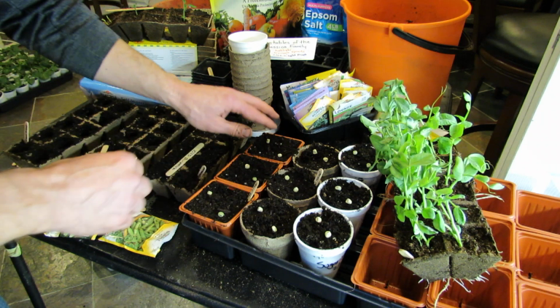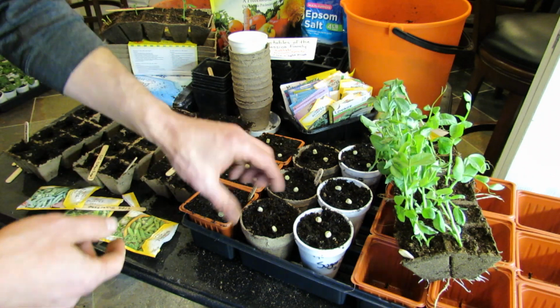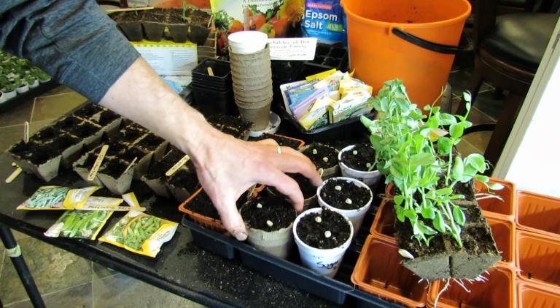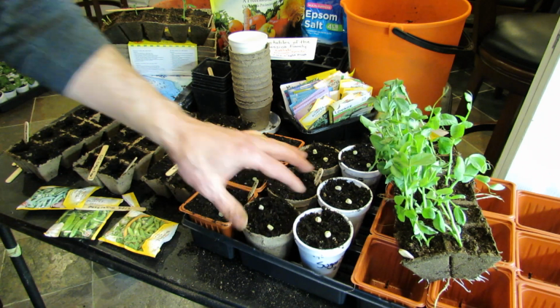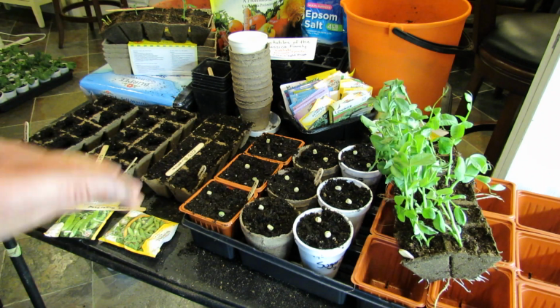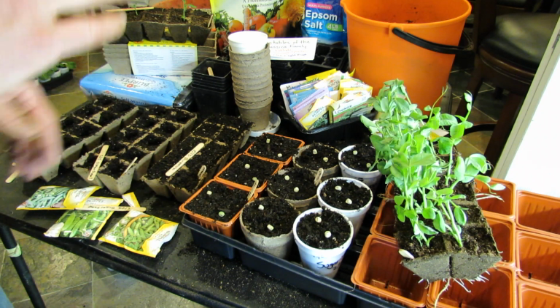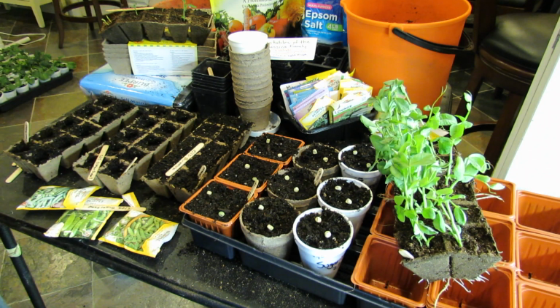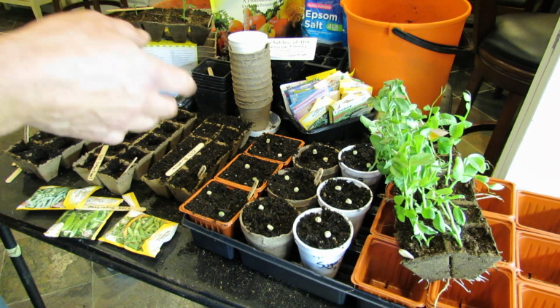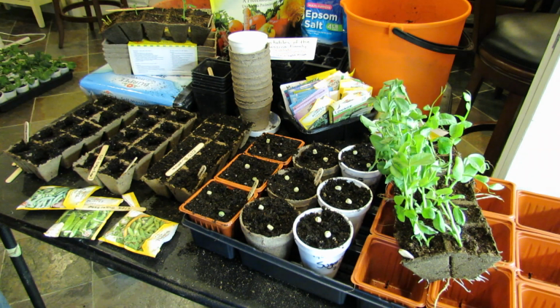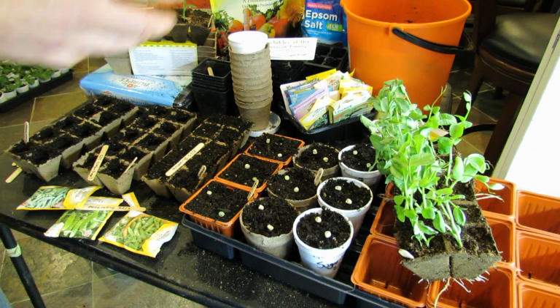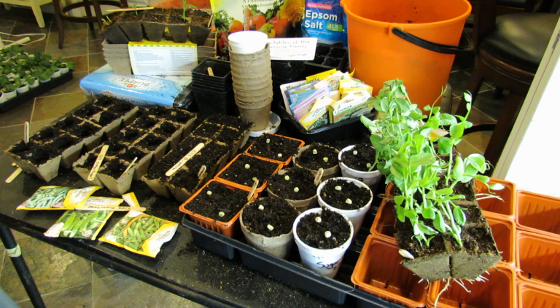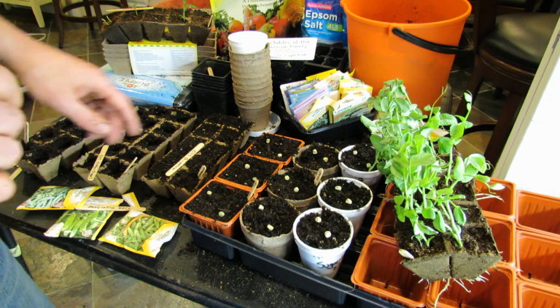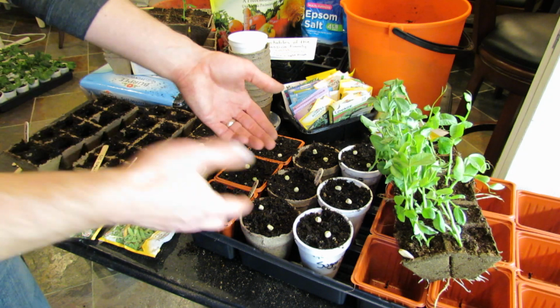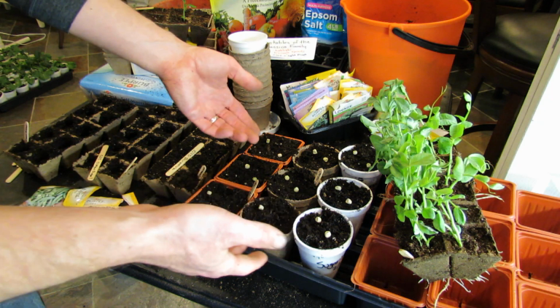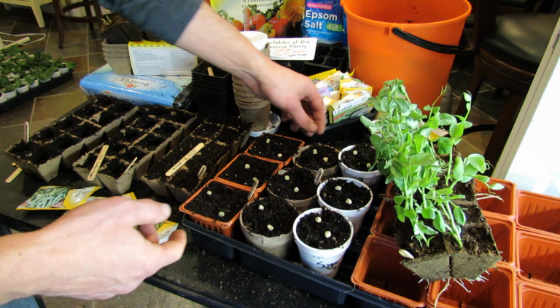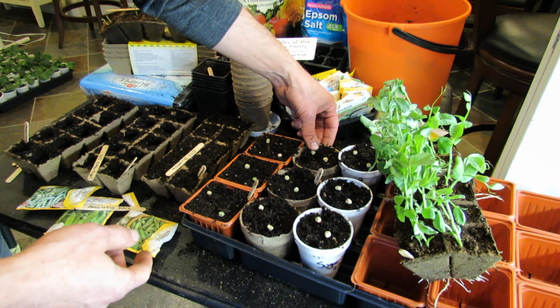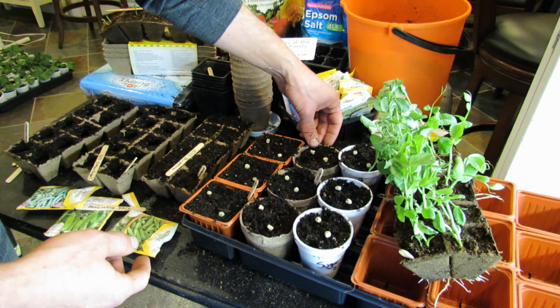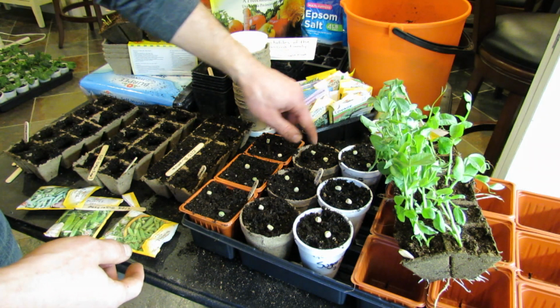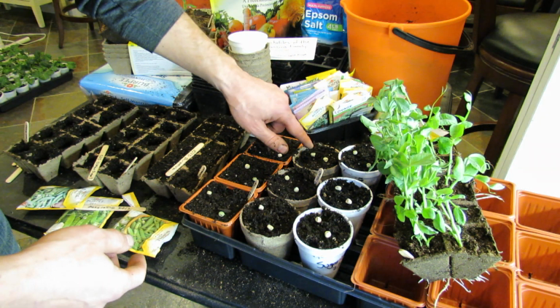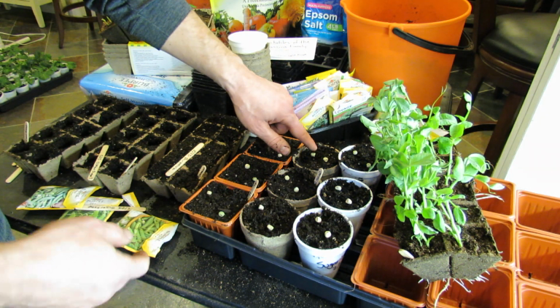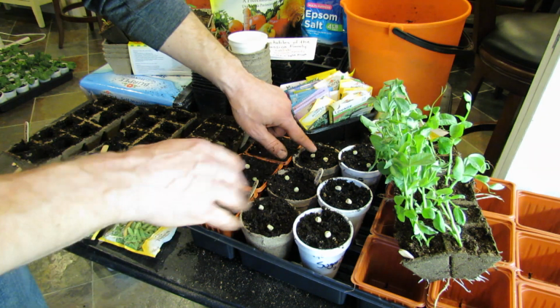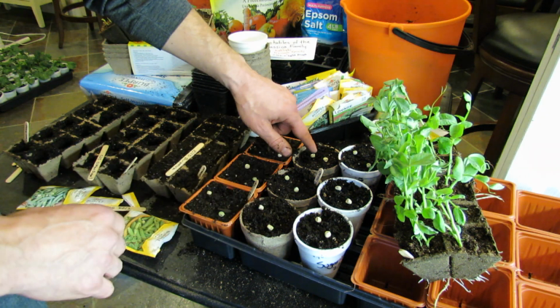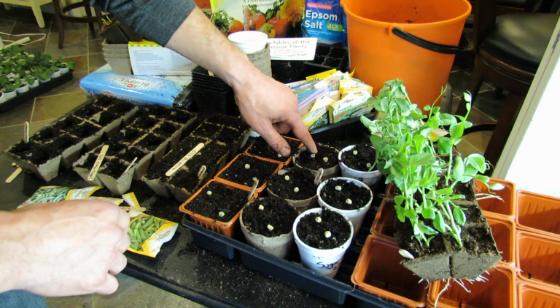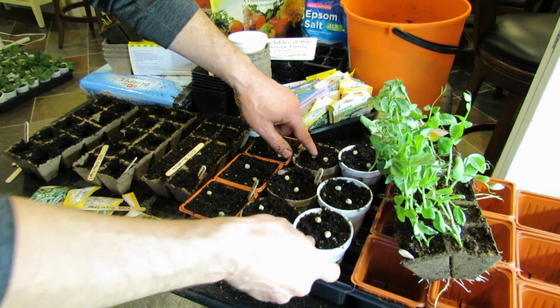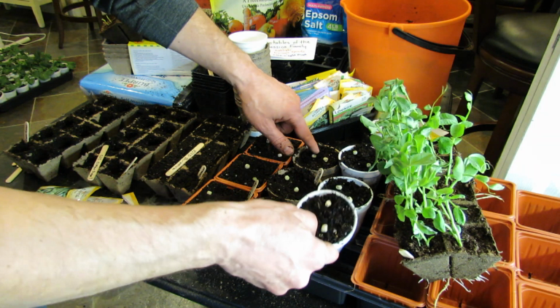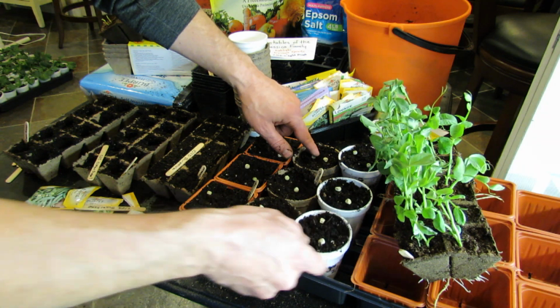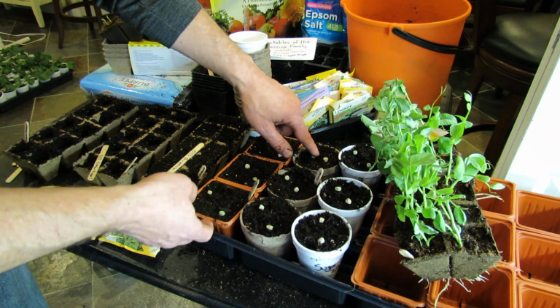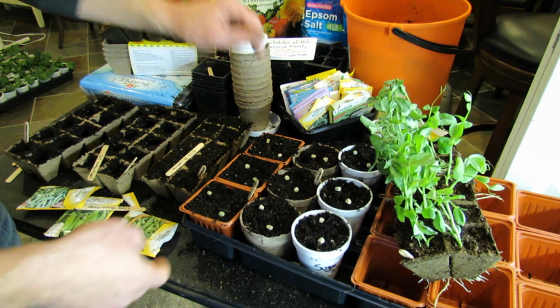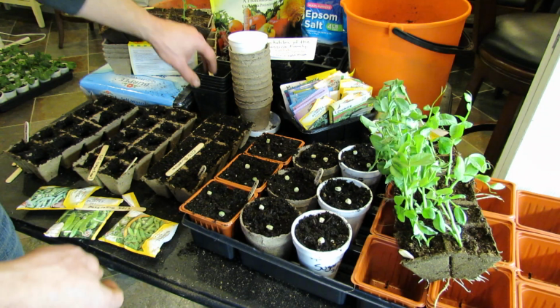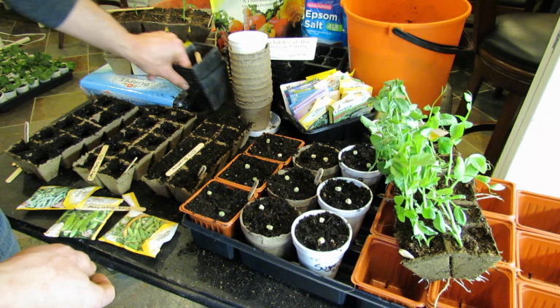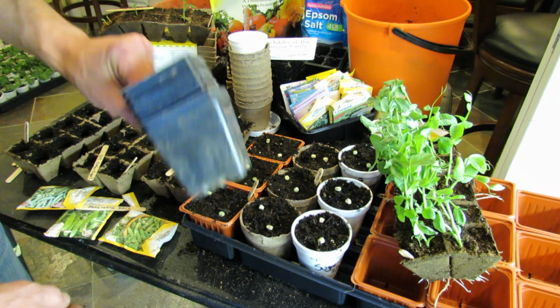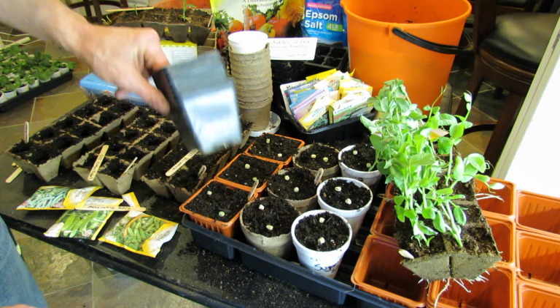The peat pots, I don't really use at this size — they tend to get too moldy, and they're just a problem. They're fine for peas because you can put them right in the ground, but I don't grow my tomatoes or anything in them. Those all go into the trays, cups, or actually recycled containers.